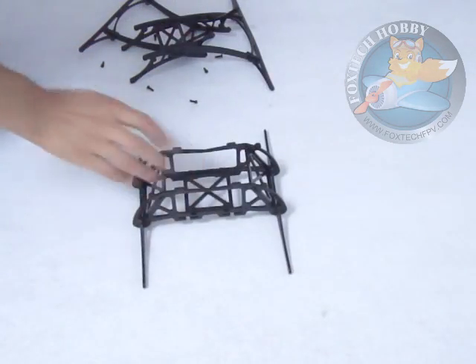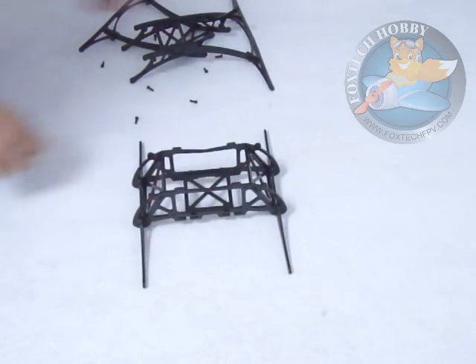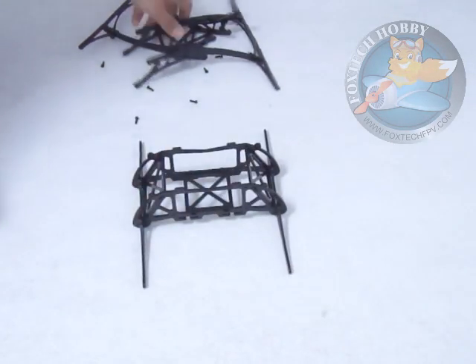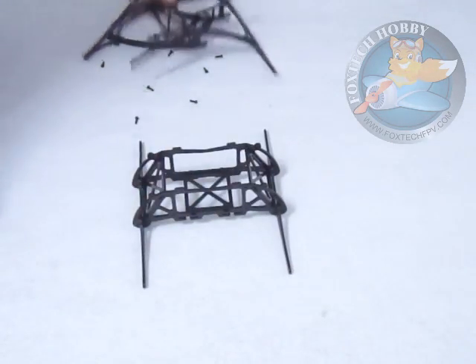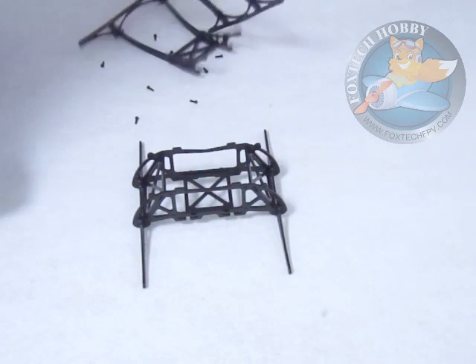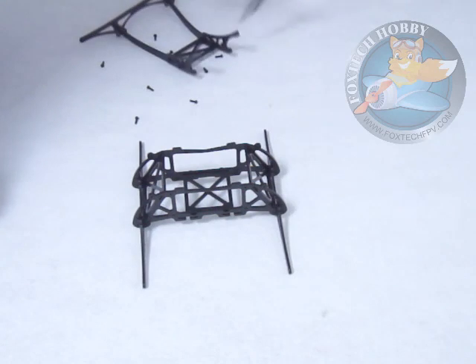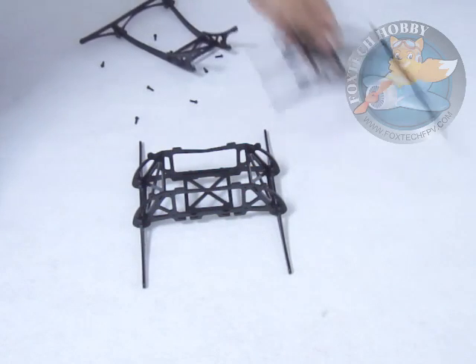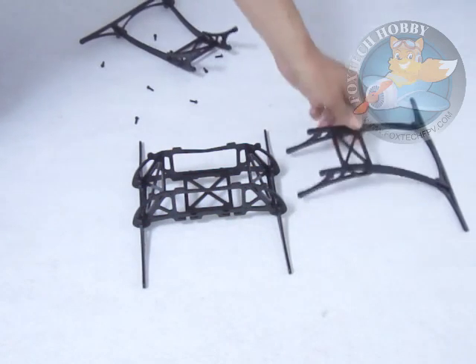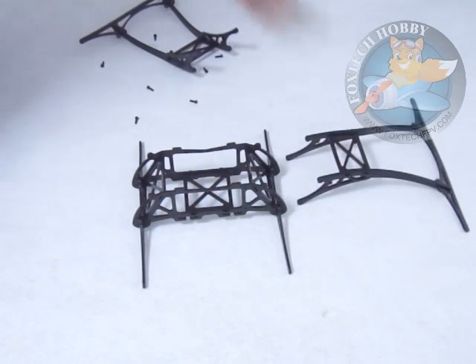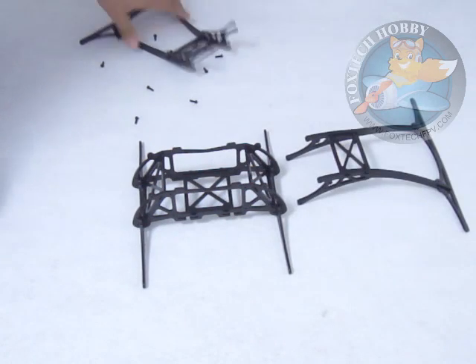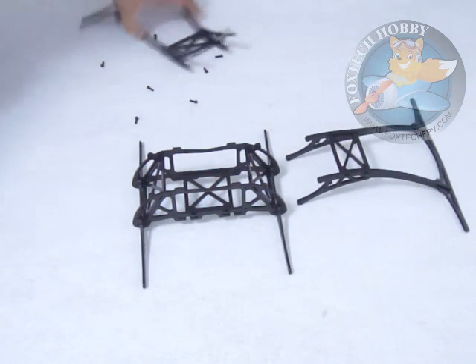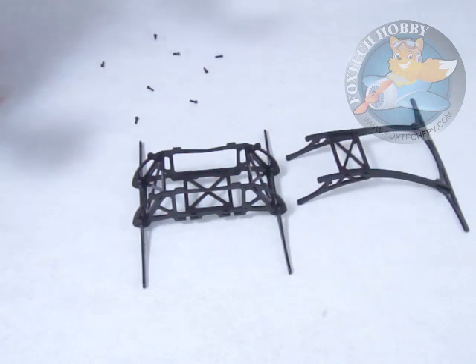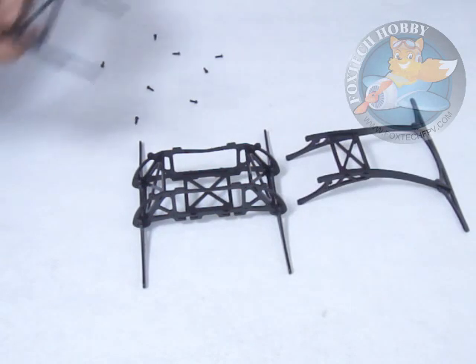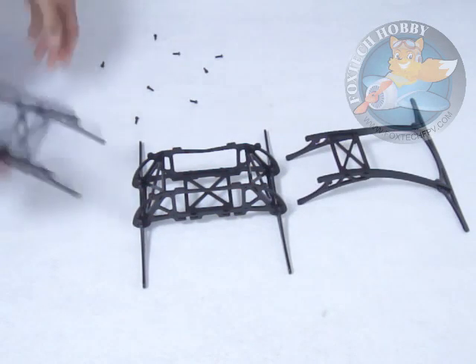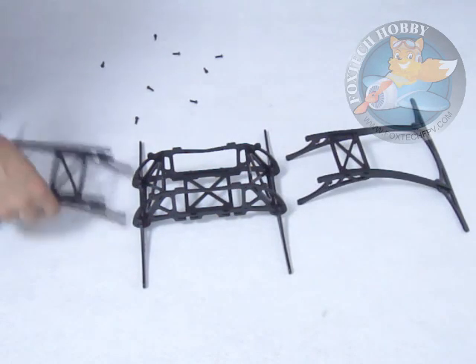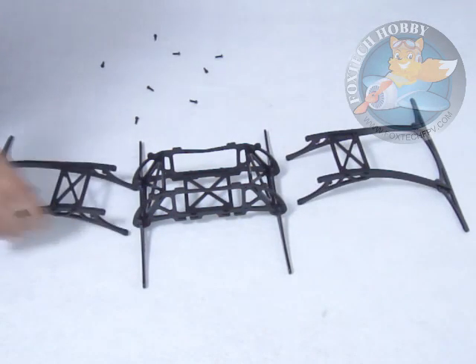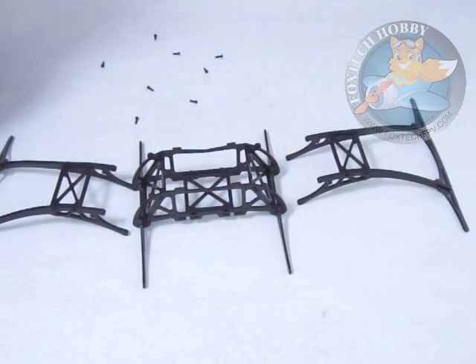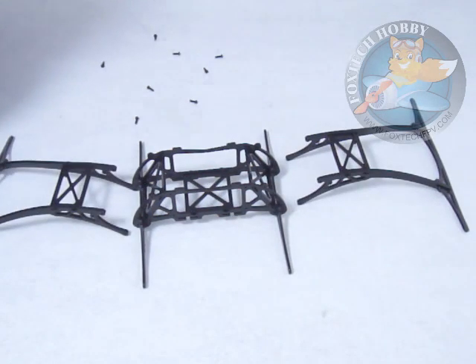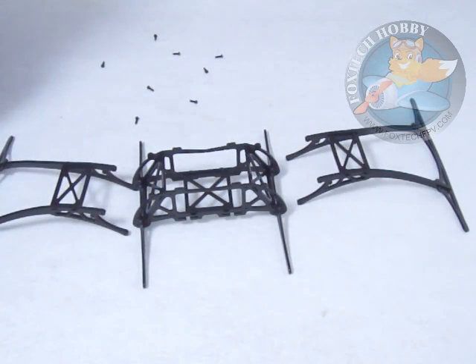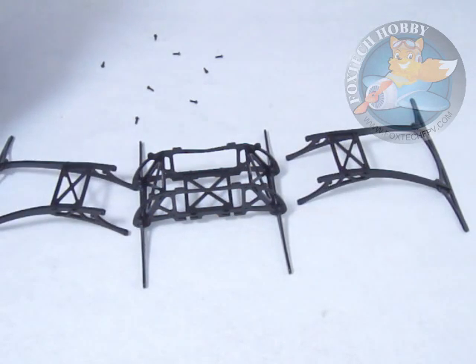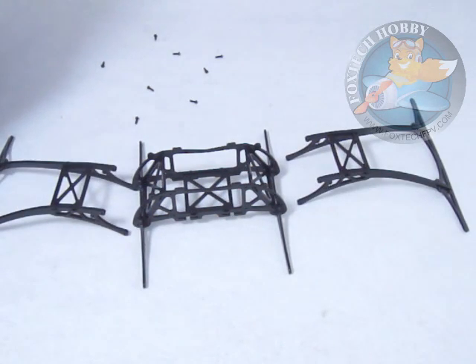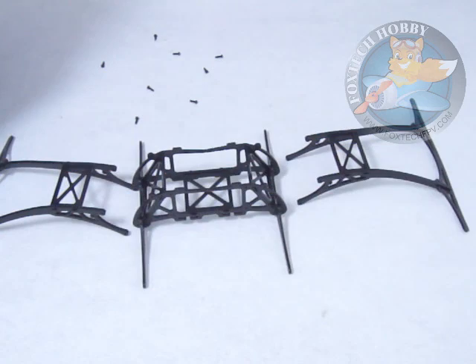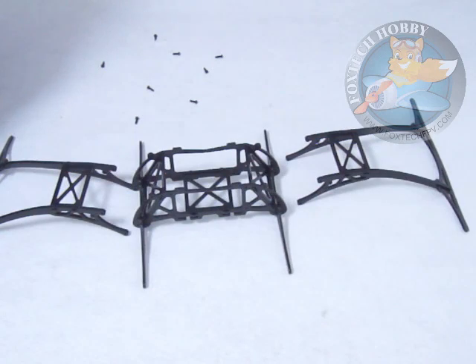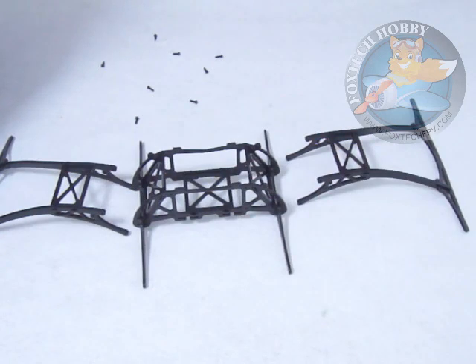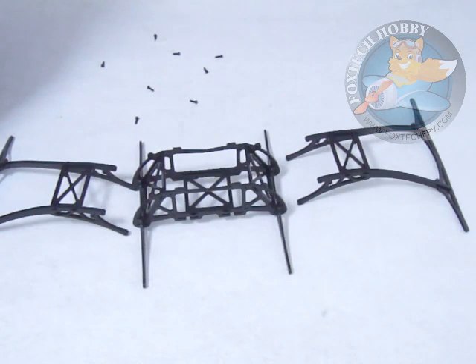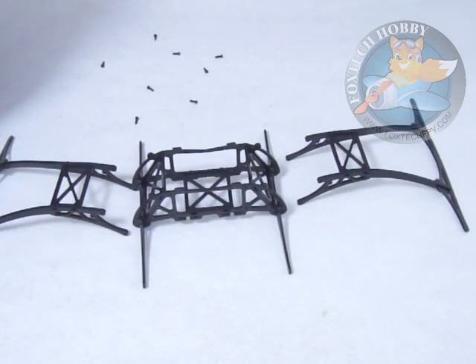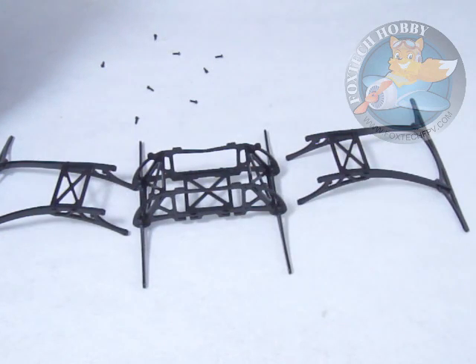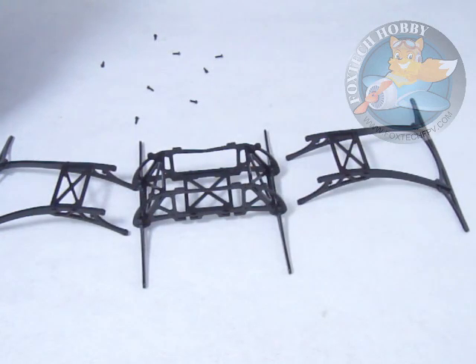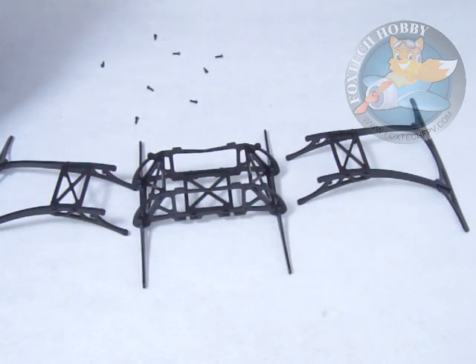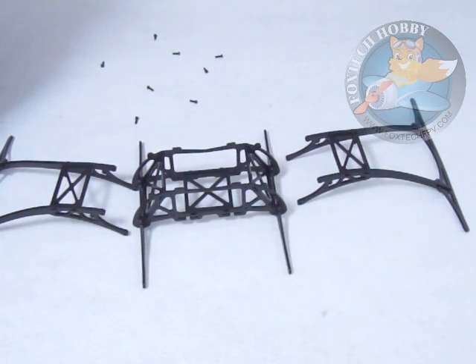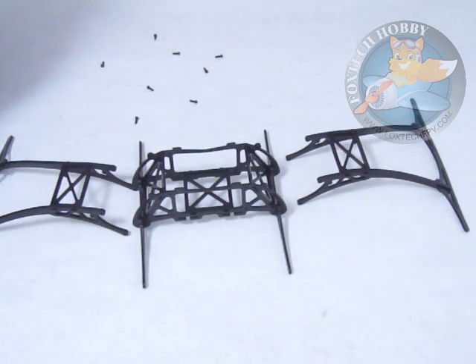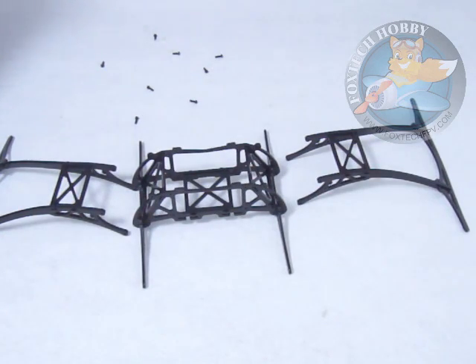This is our new landing gear. Thanks for watching. This is a video from FoxtechFPV.com. Thanks.